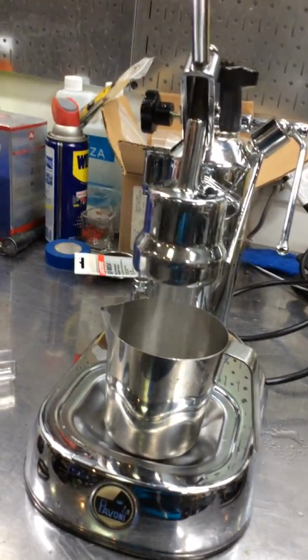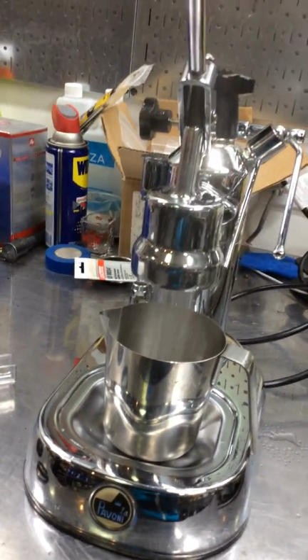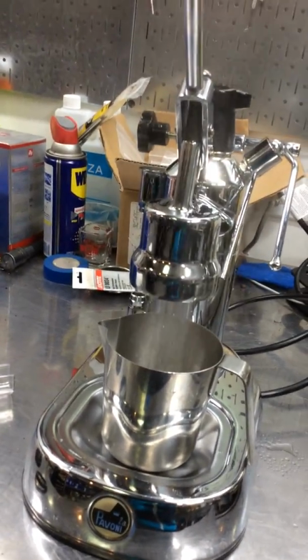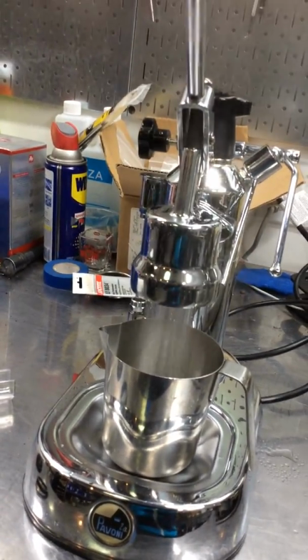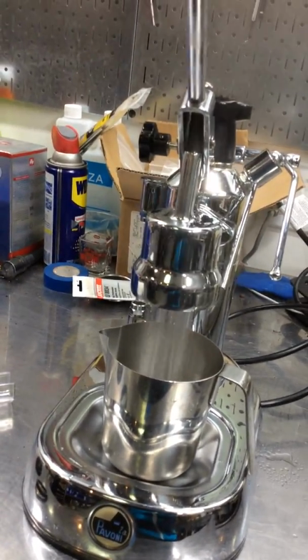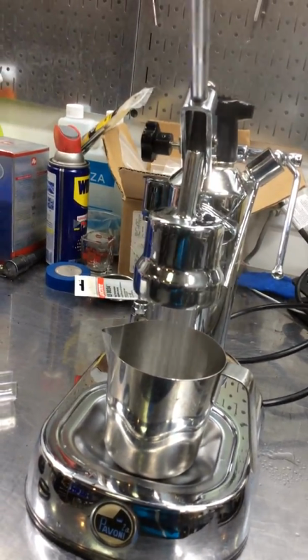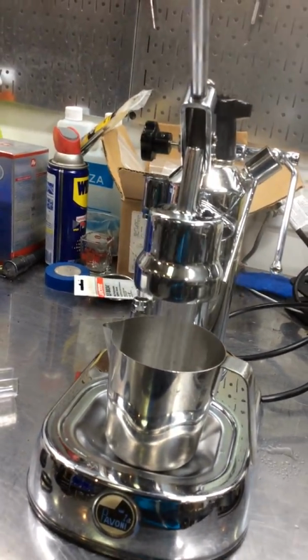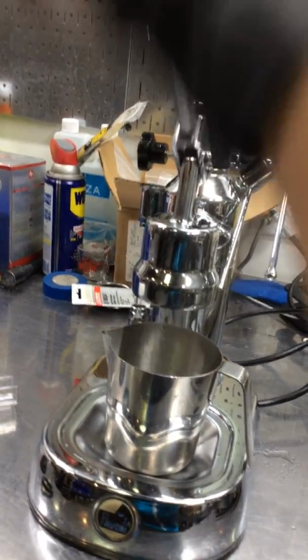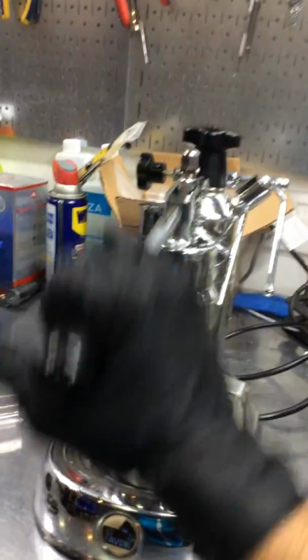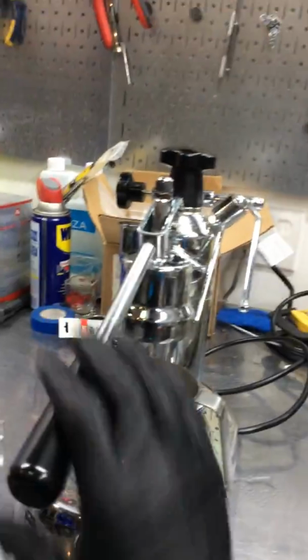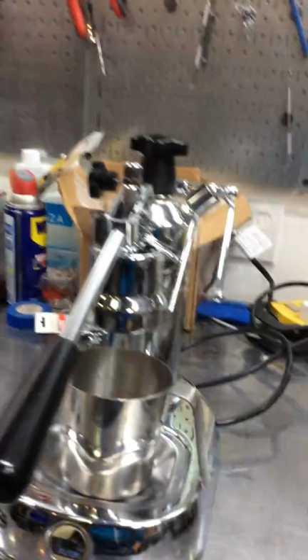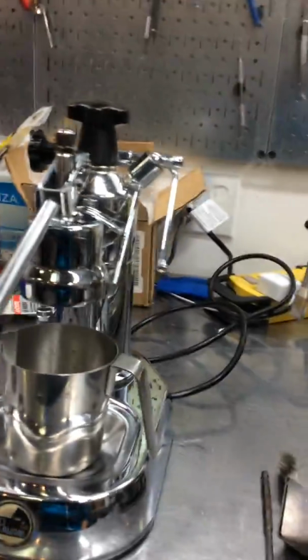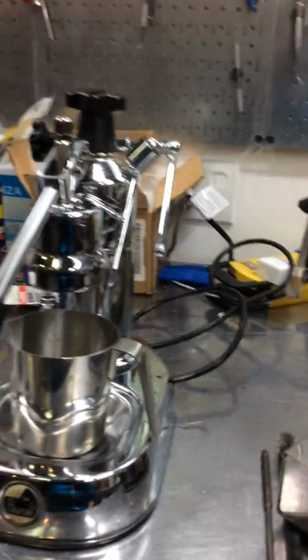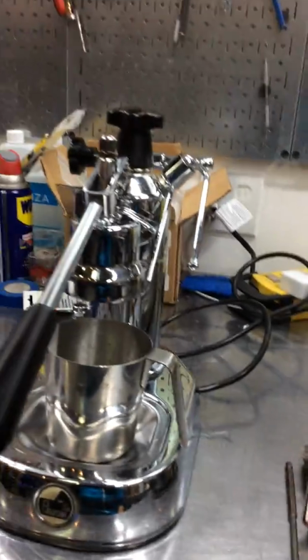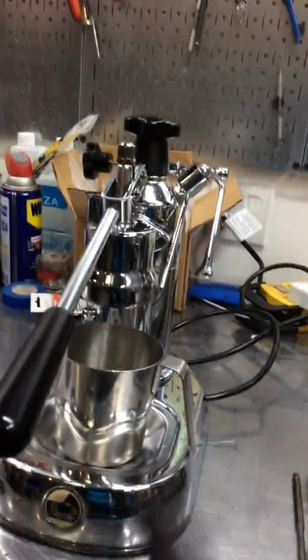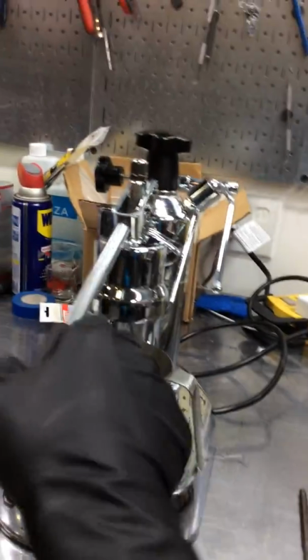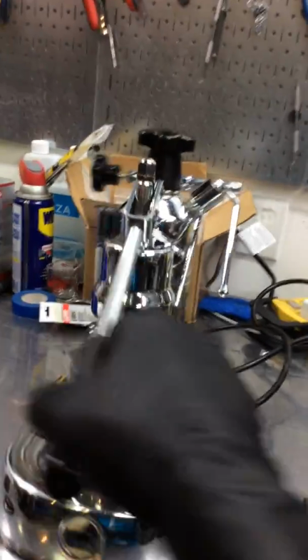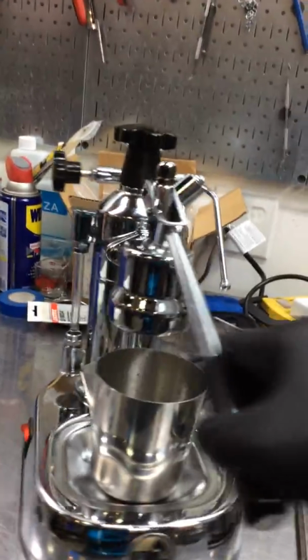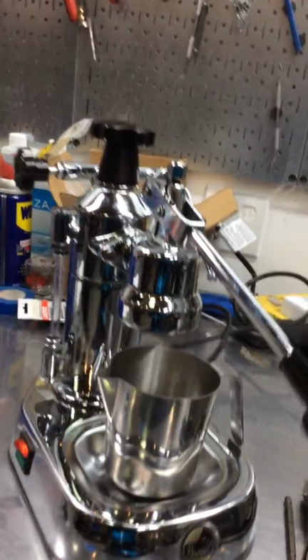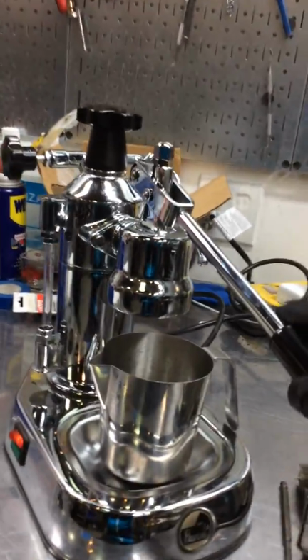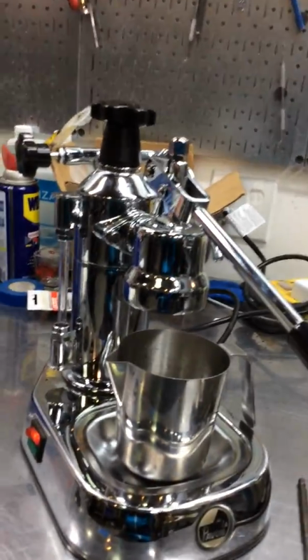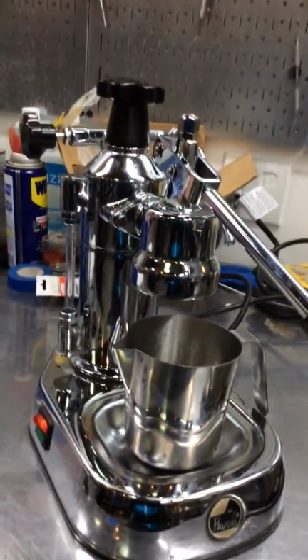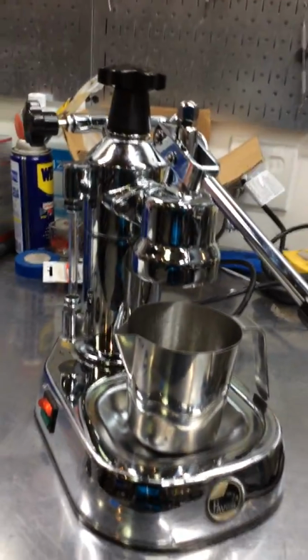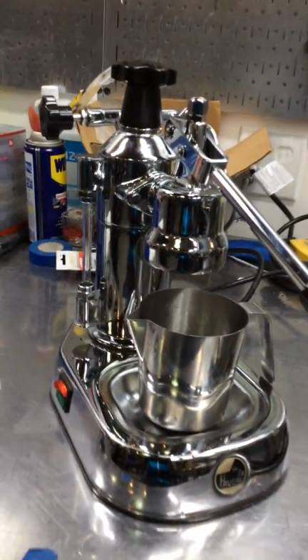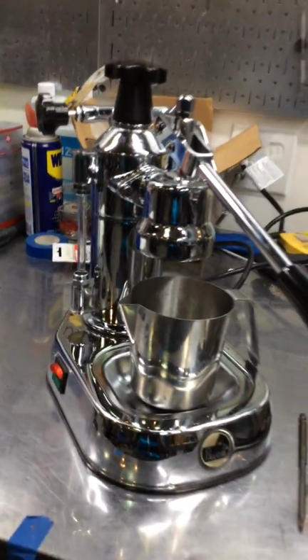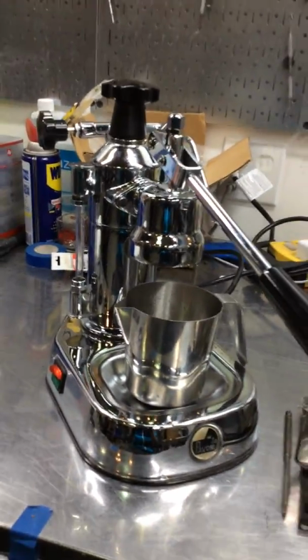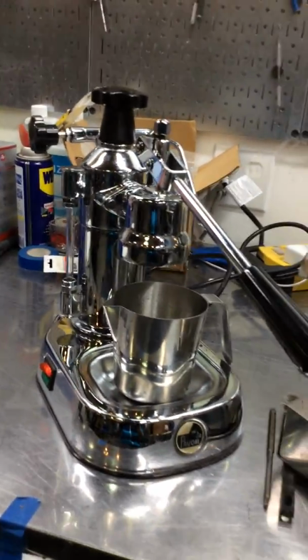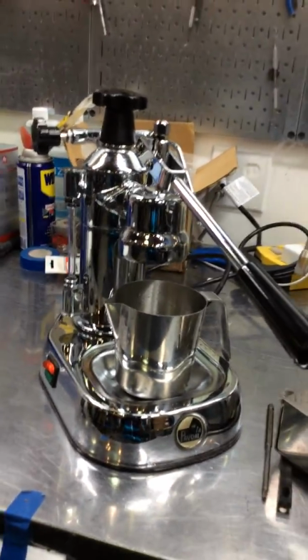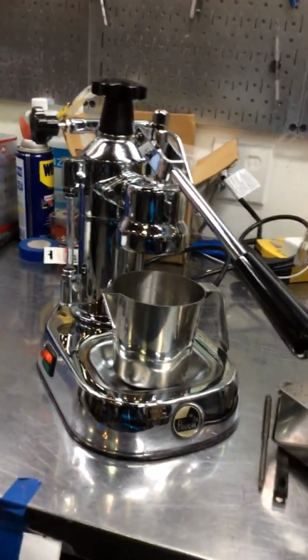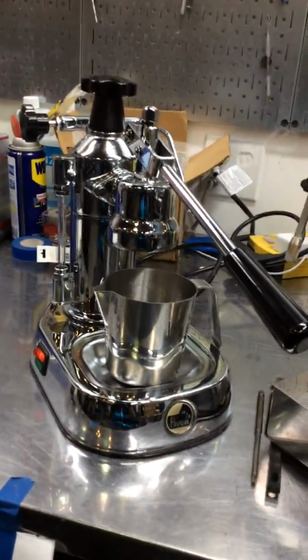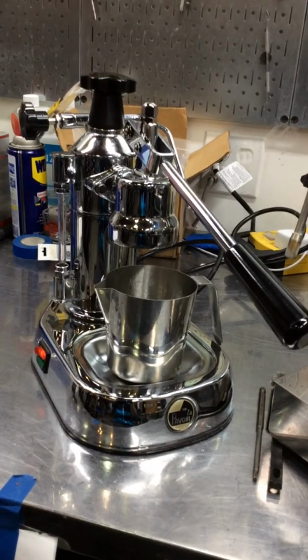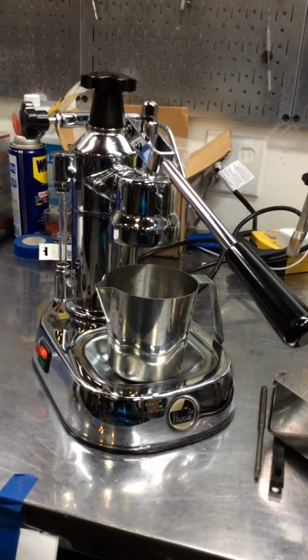The water flow of the machine looks excellent. And there you have it — the Piccolo working. Thank you for watching. Please subscribe to our channel for more content like this every day.